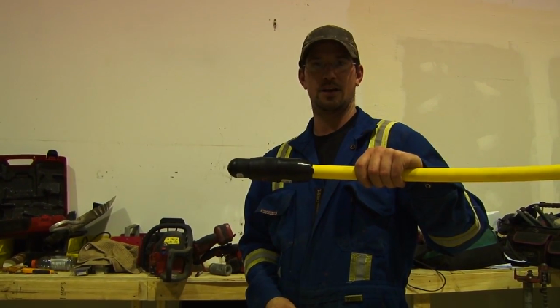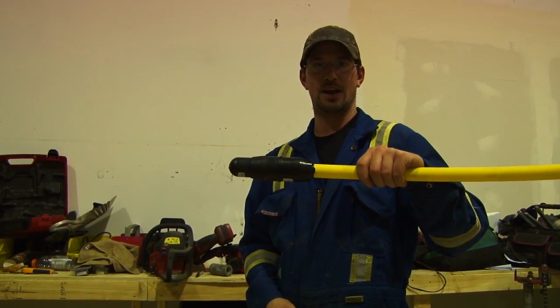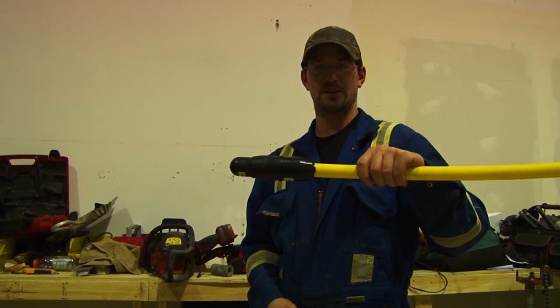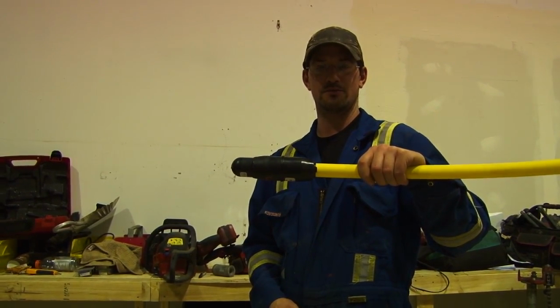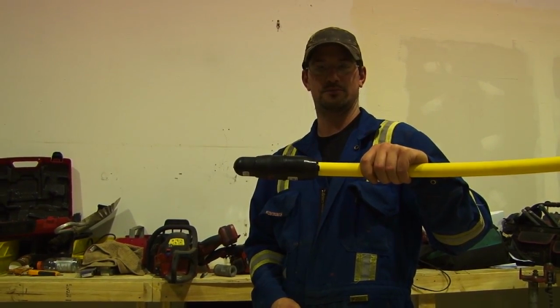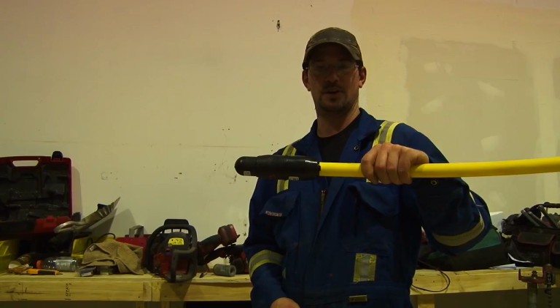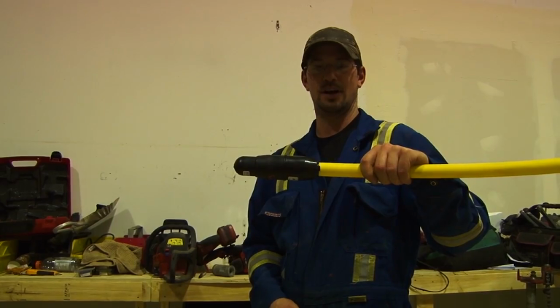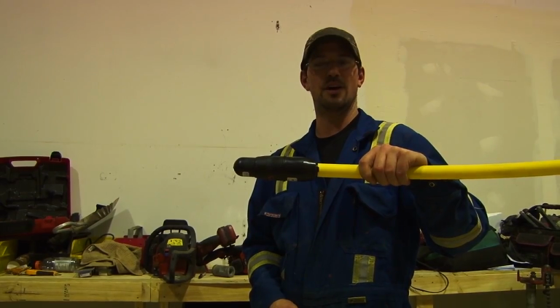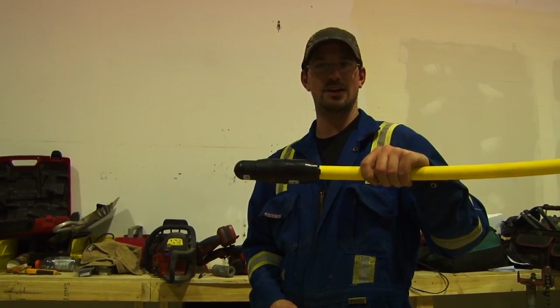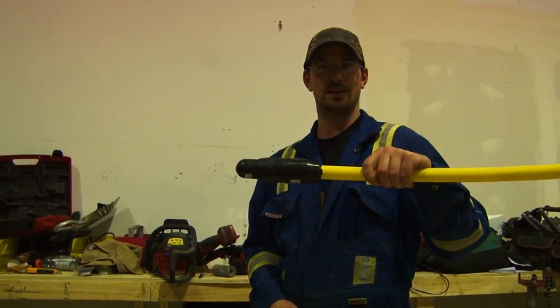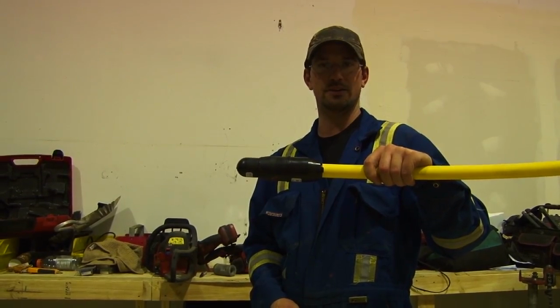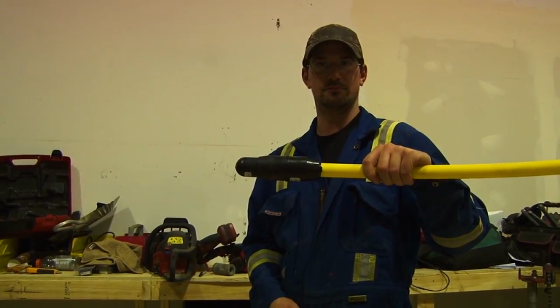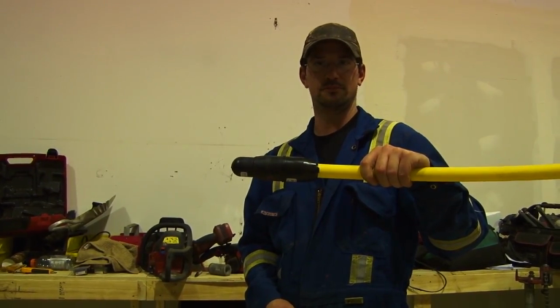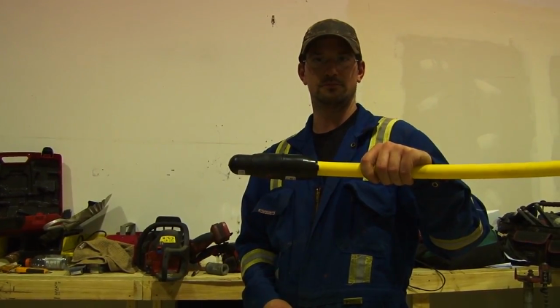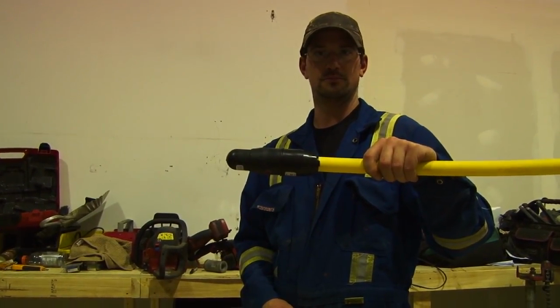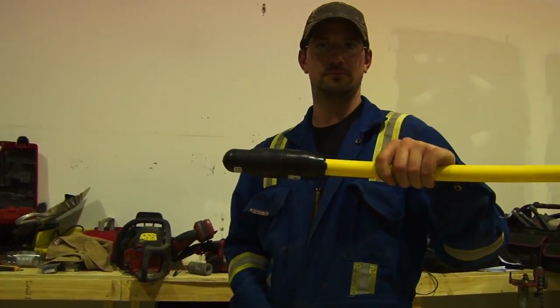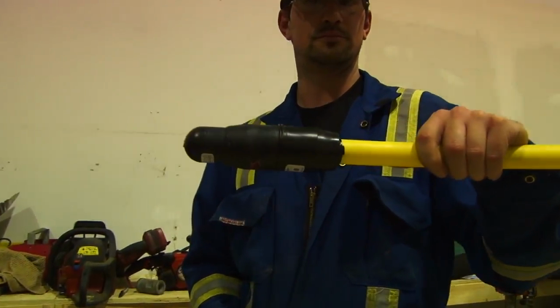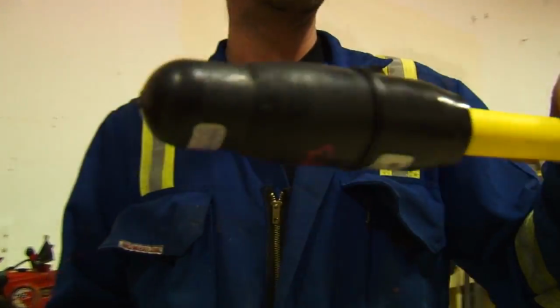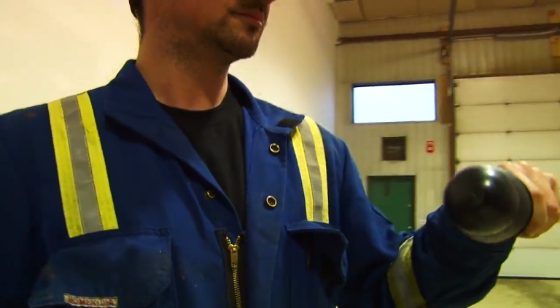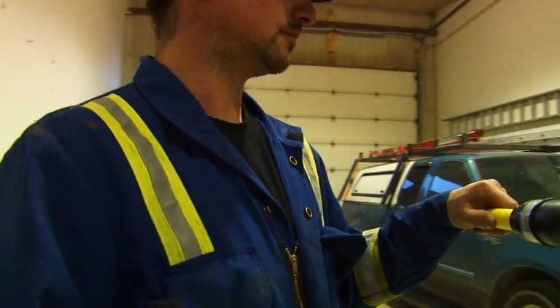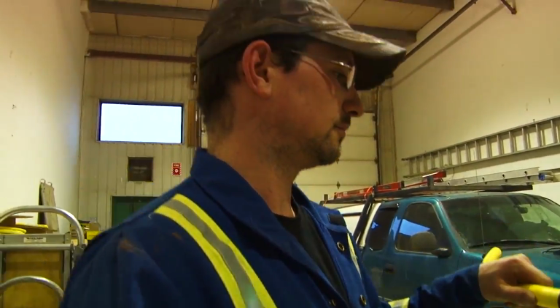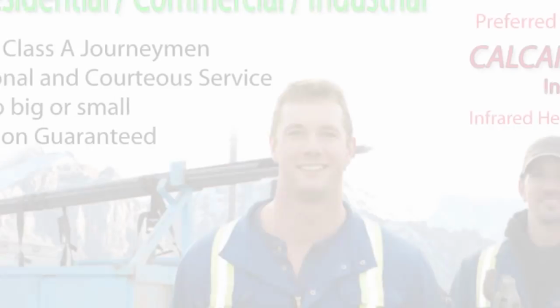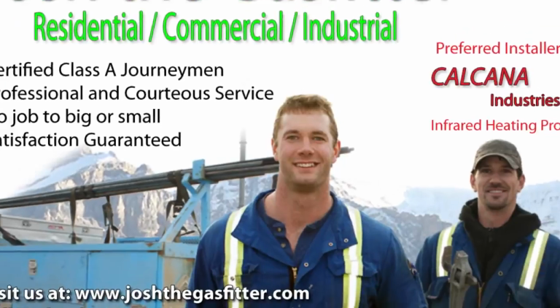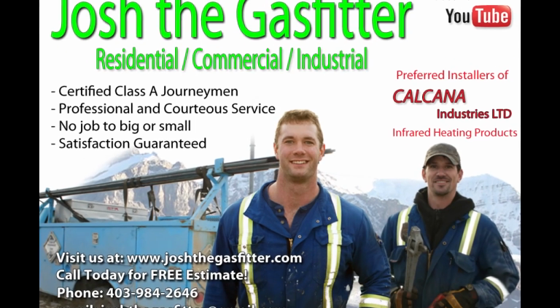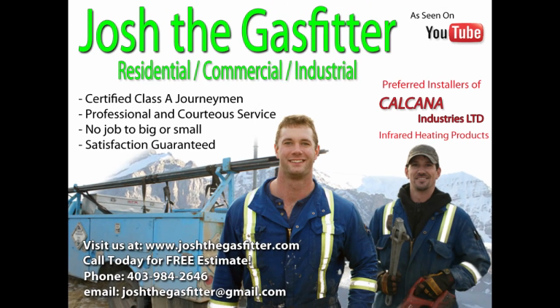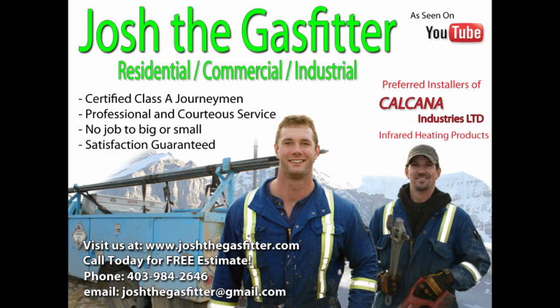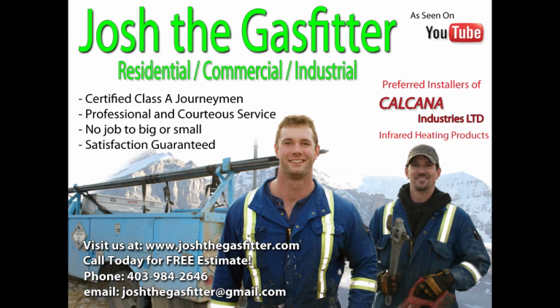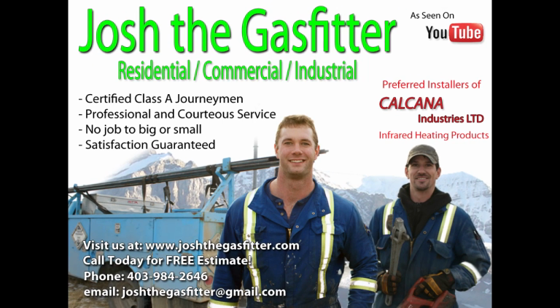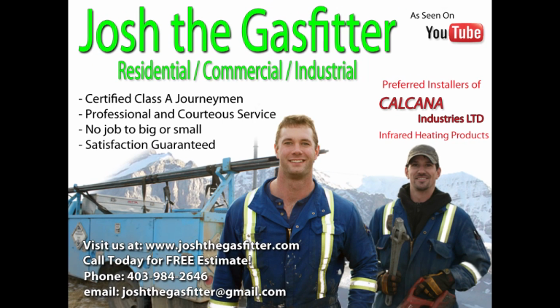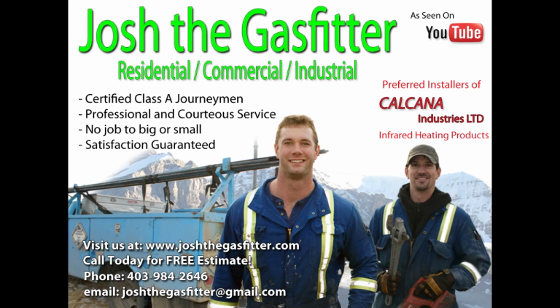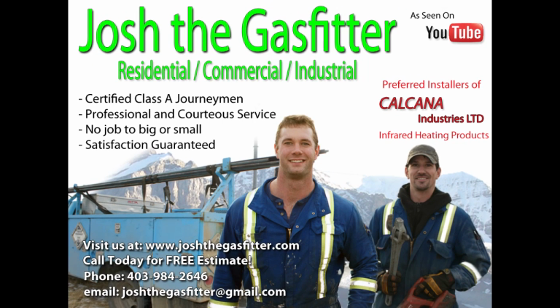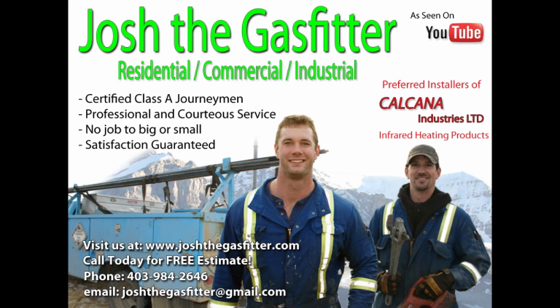And that's how you do an underground gas line connection. We'll come back again — thanks for watching.